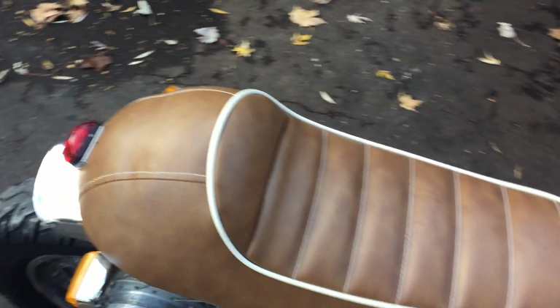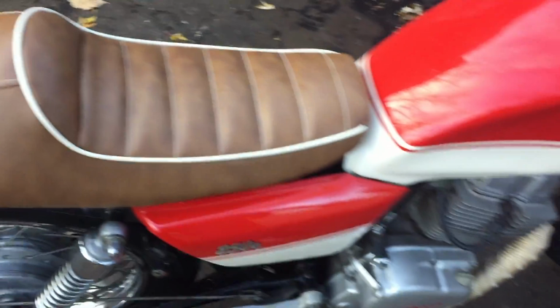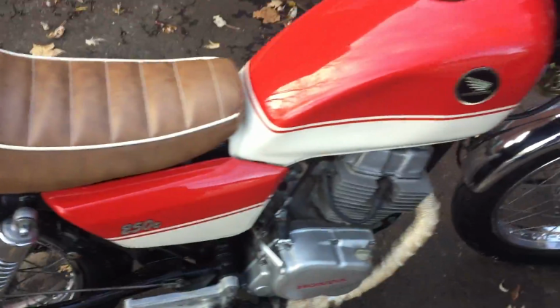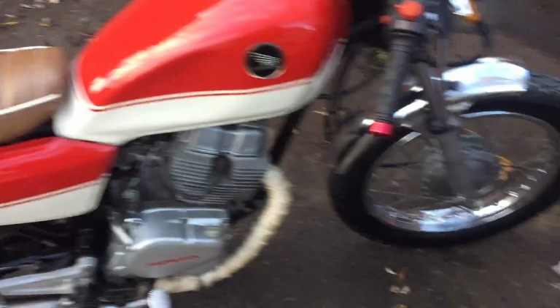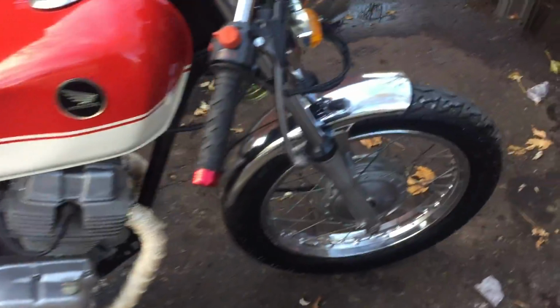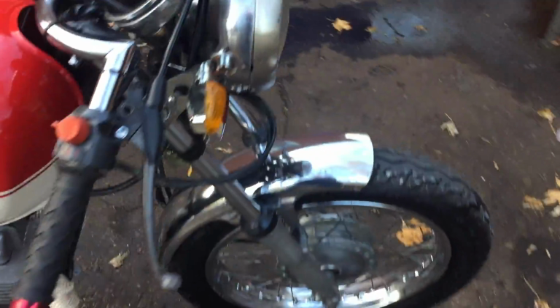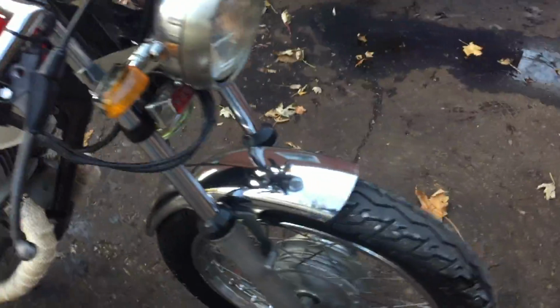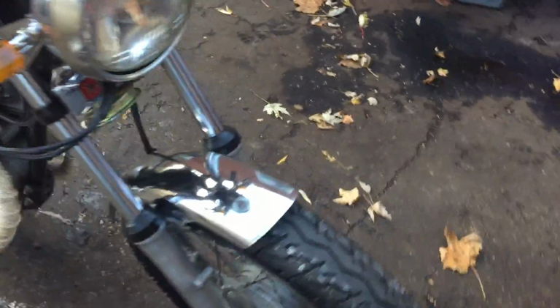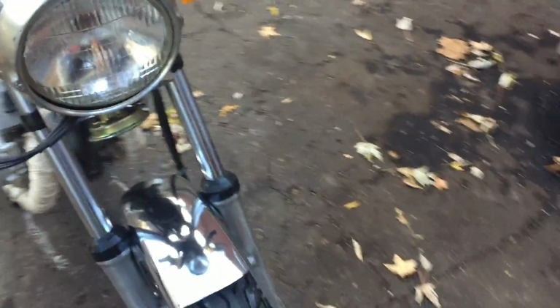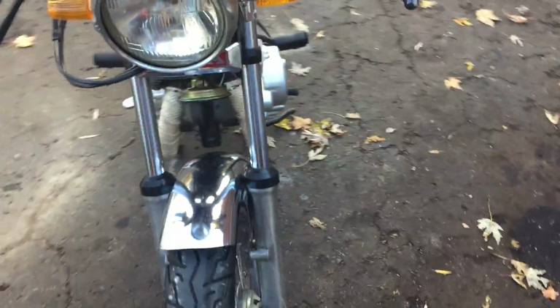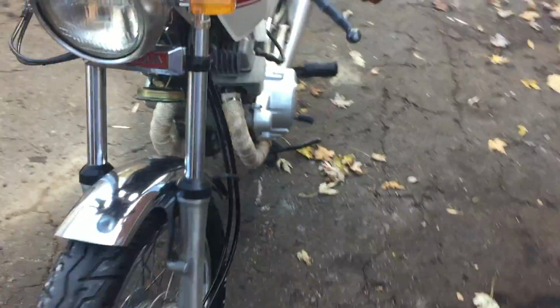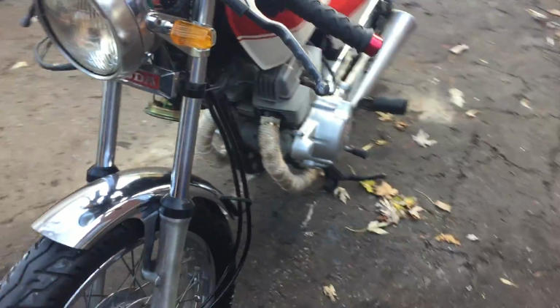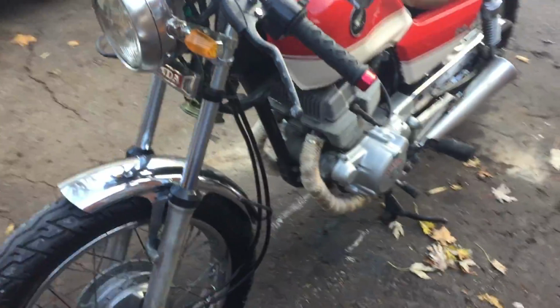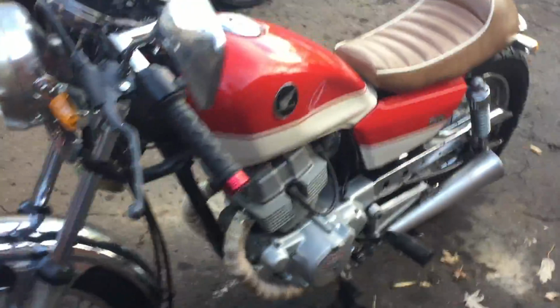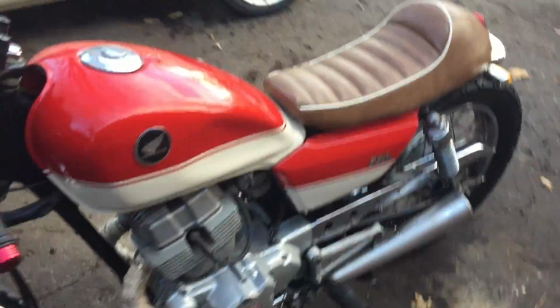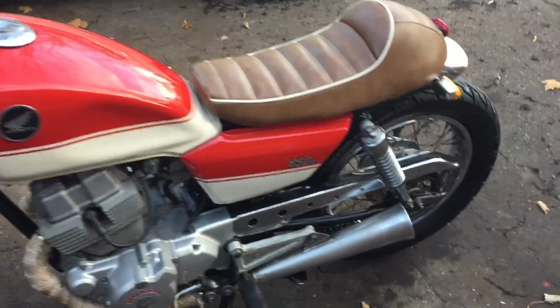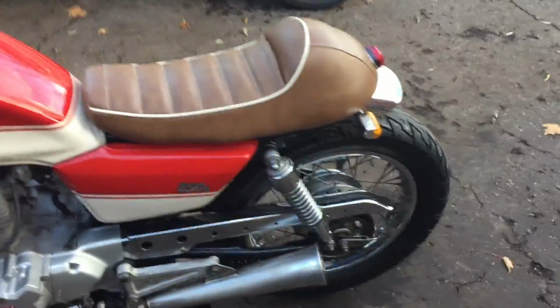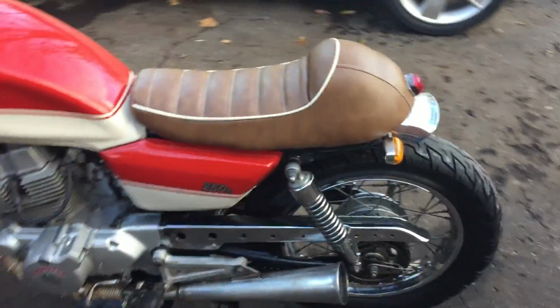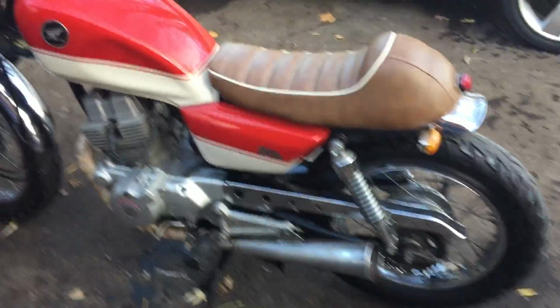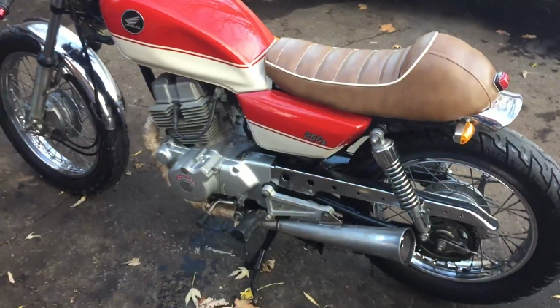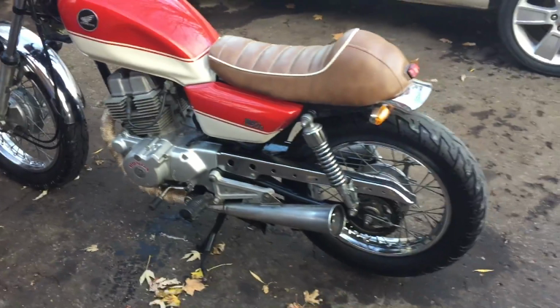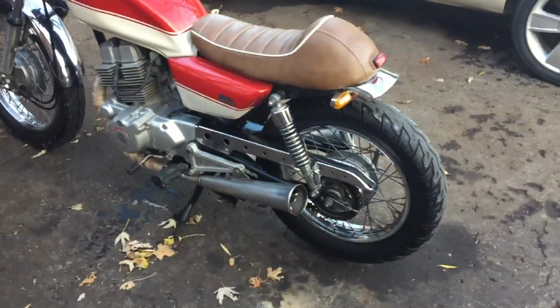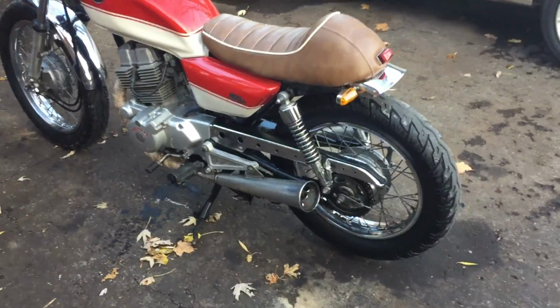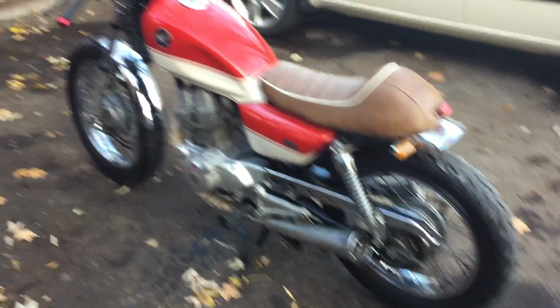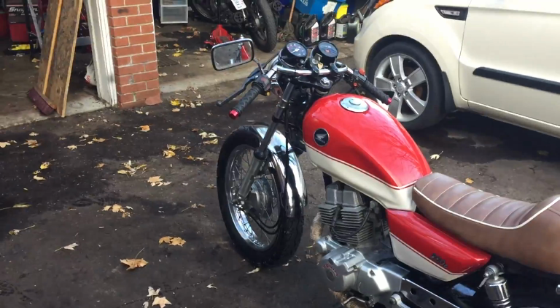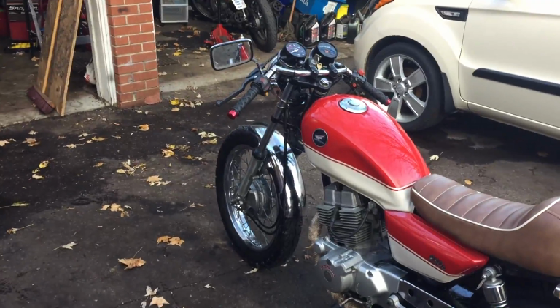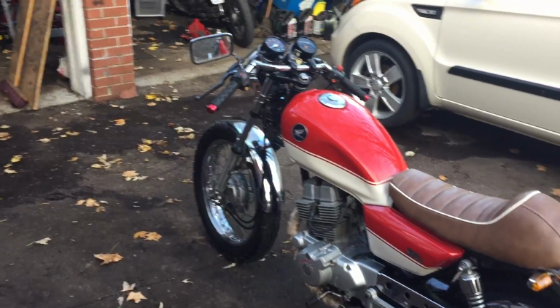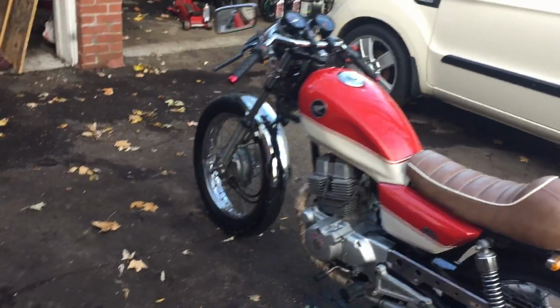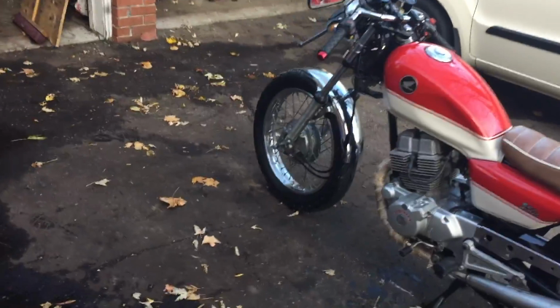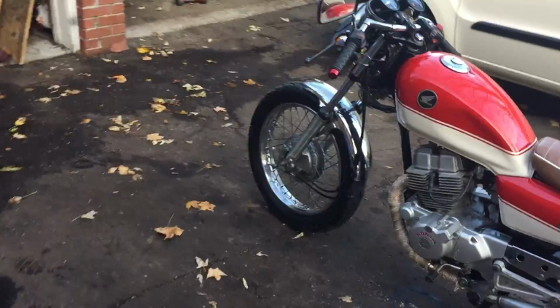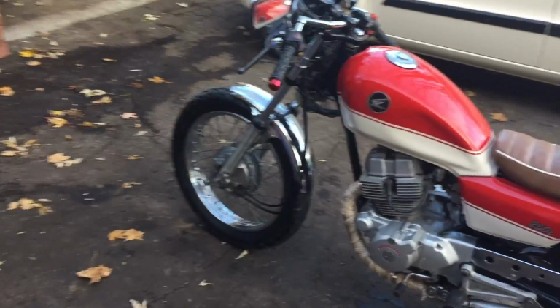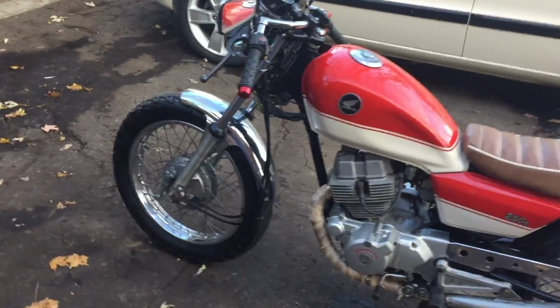Shut that off so I'm not screaming over myself. Not much shown that wasn't already shown in the previous videos, but this is all done and together.